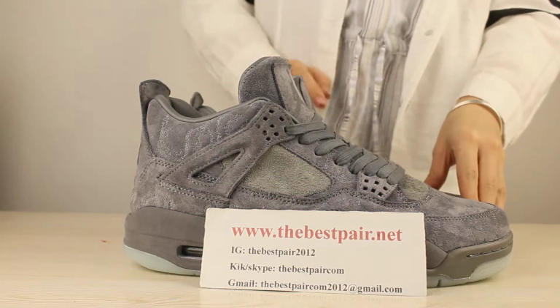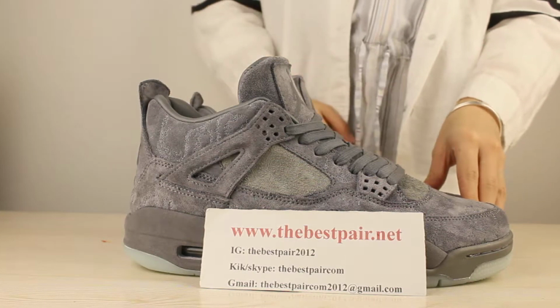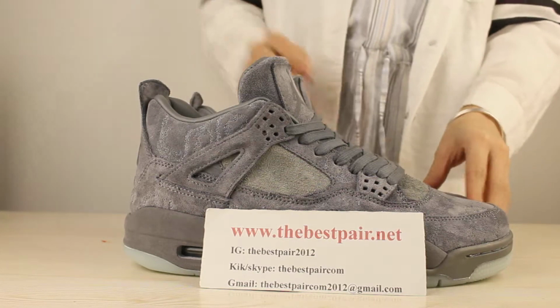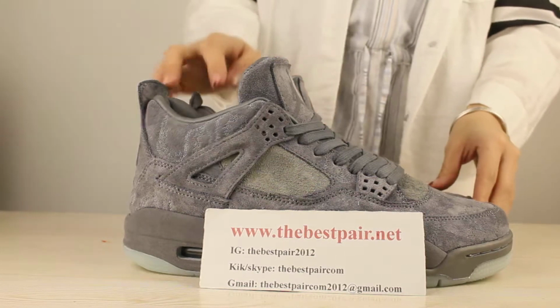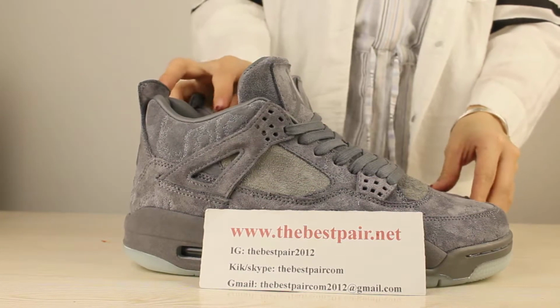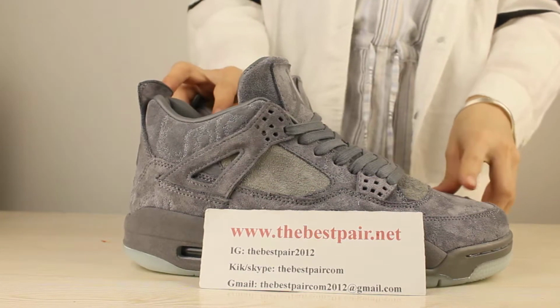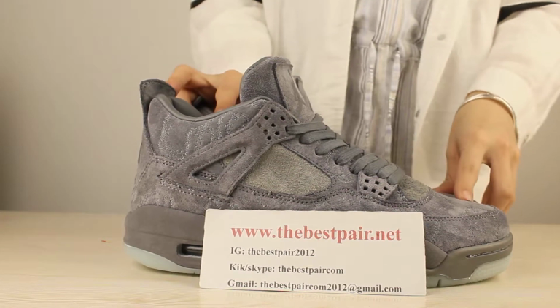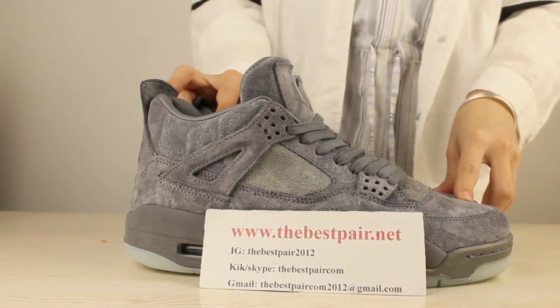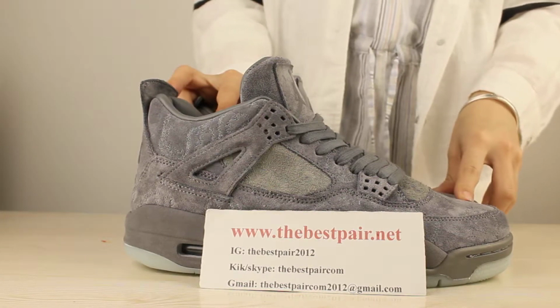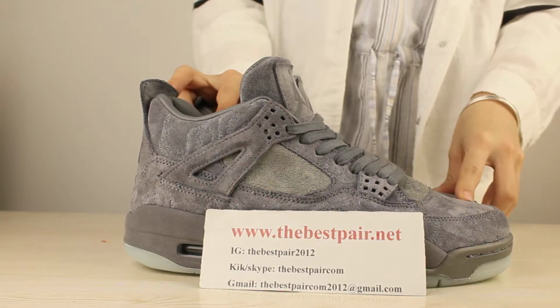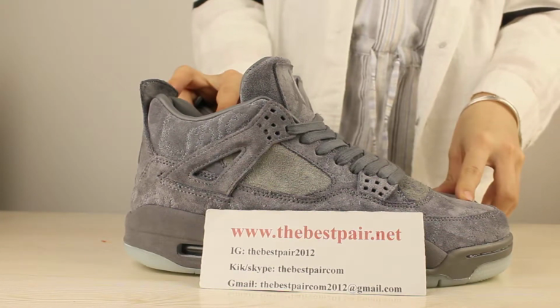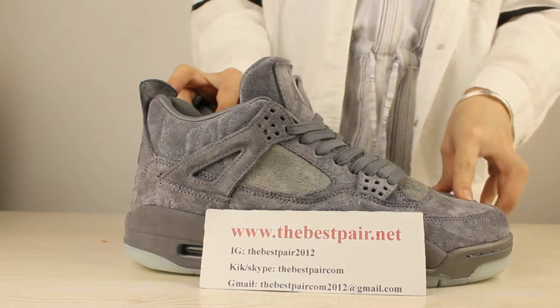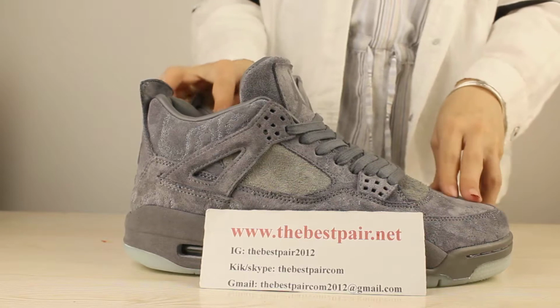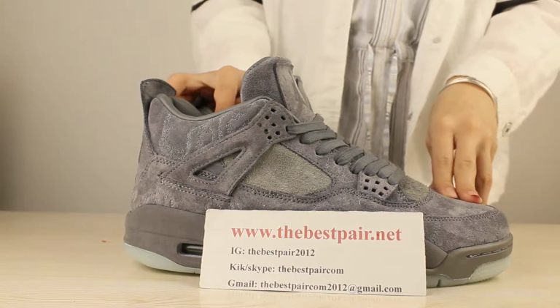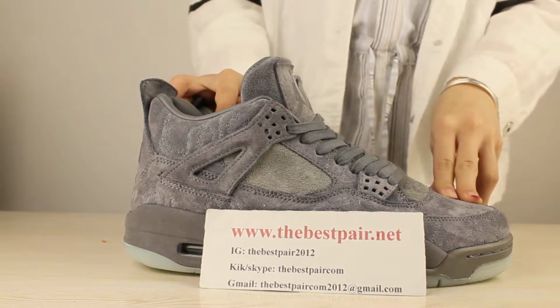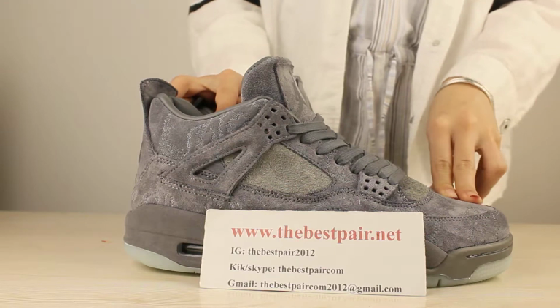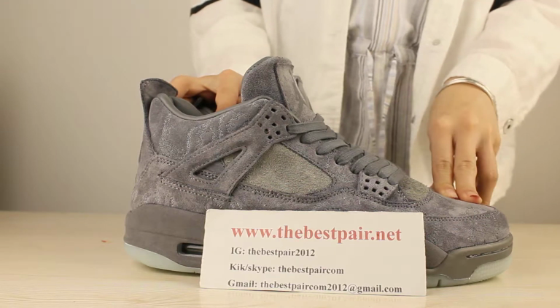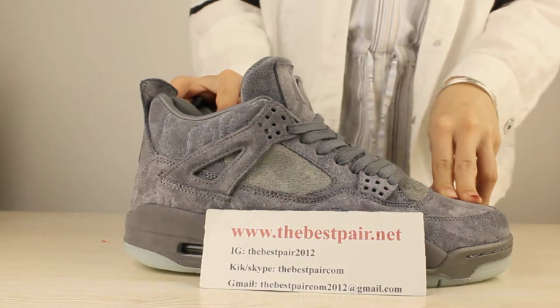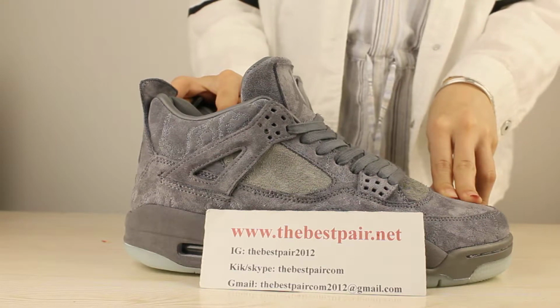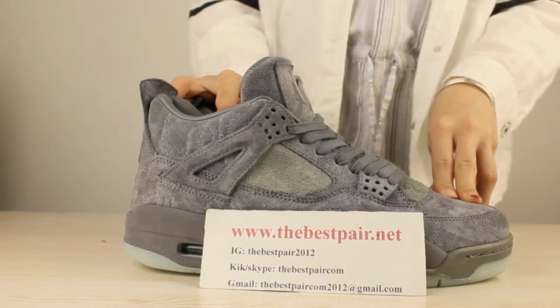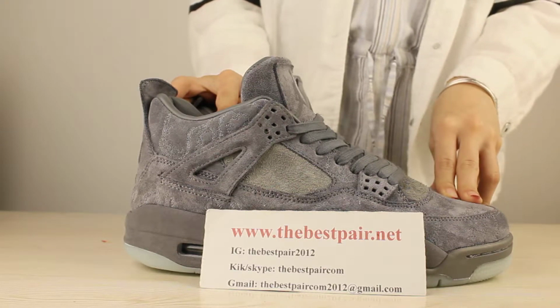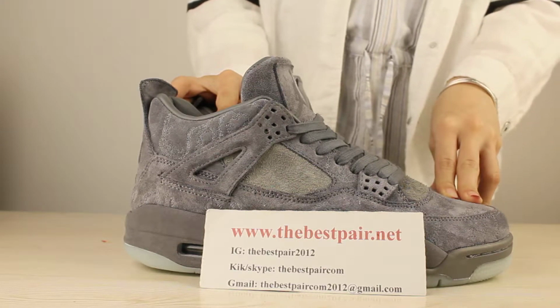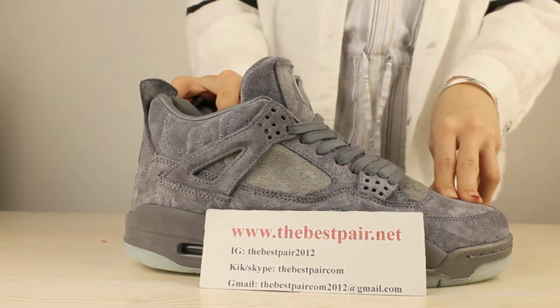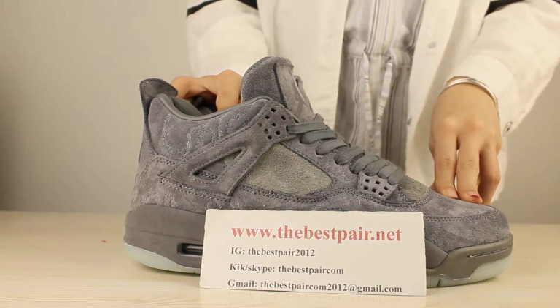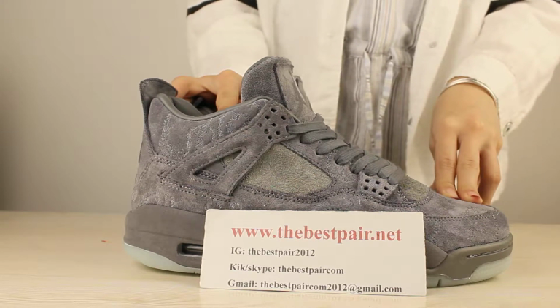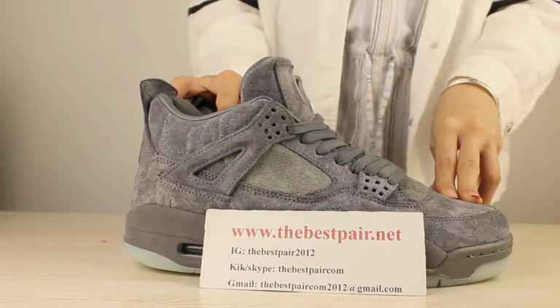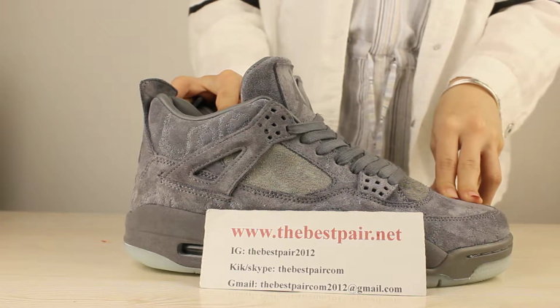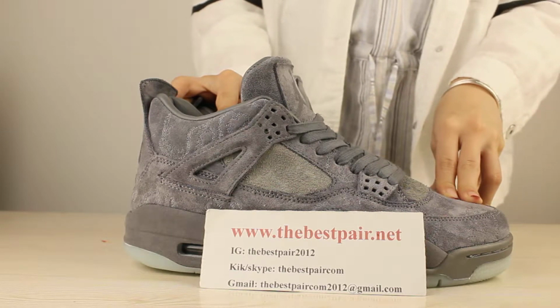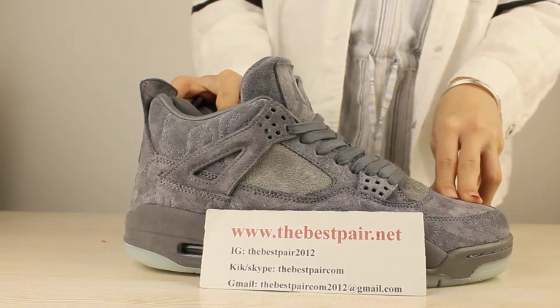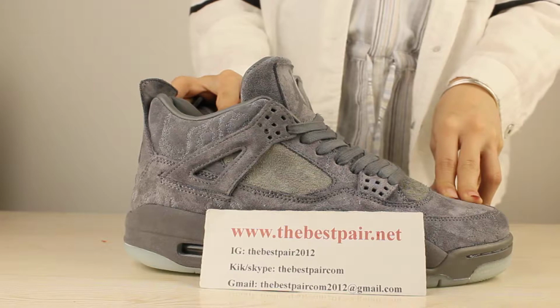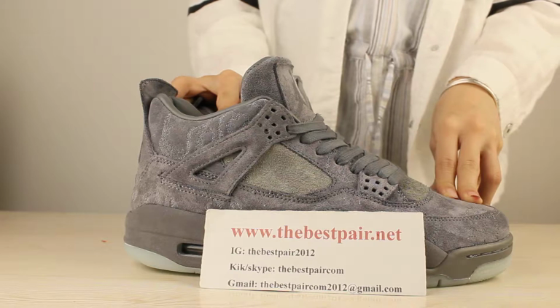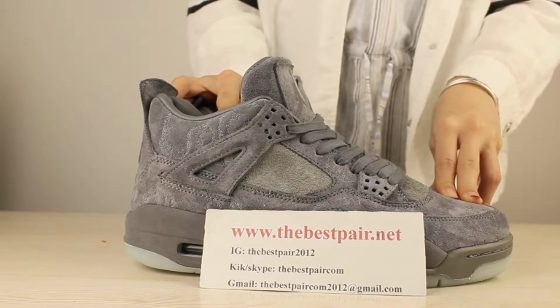Hey YouTube, new look here. Today I want to show you guys a new shoe. This shoe is called Air Jordan 4 KAWS.